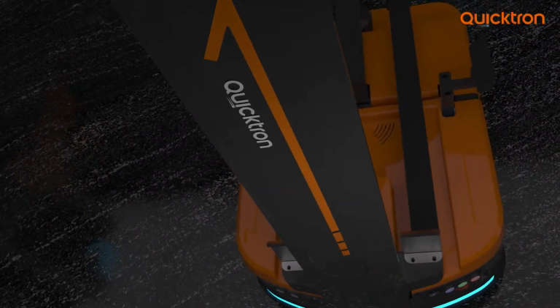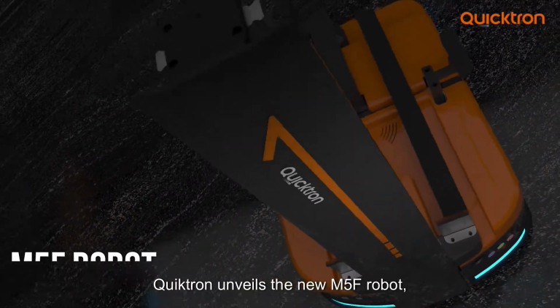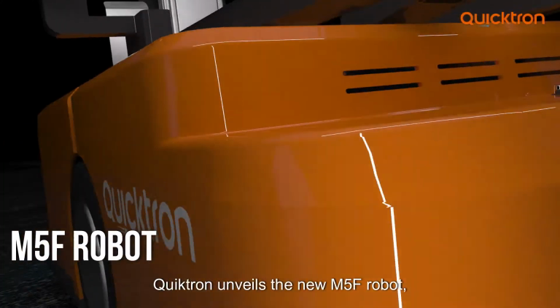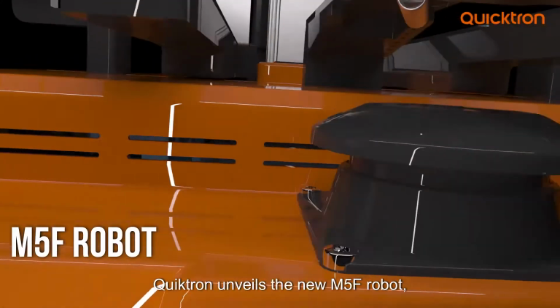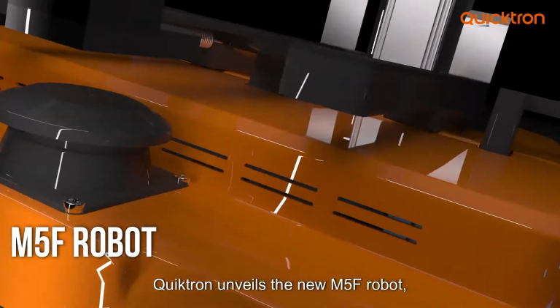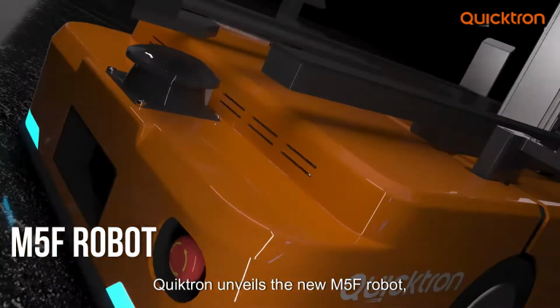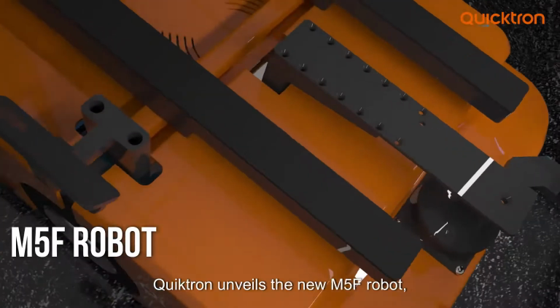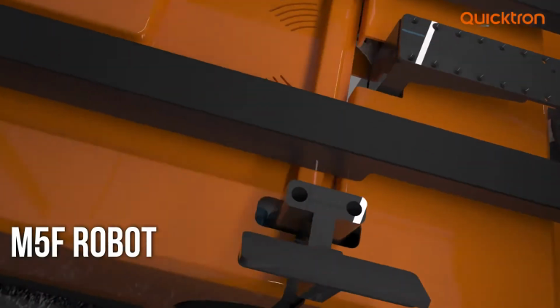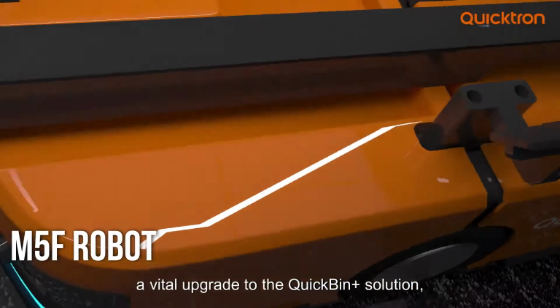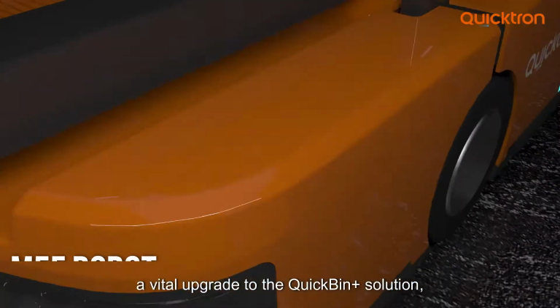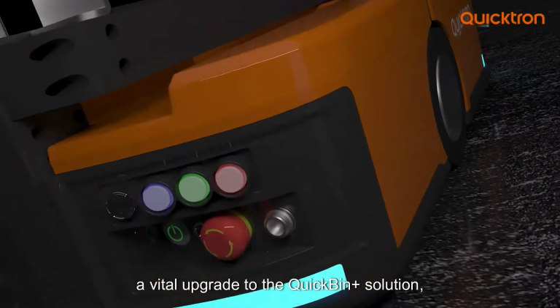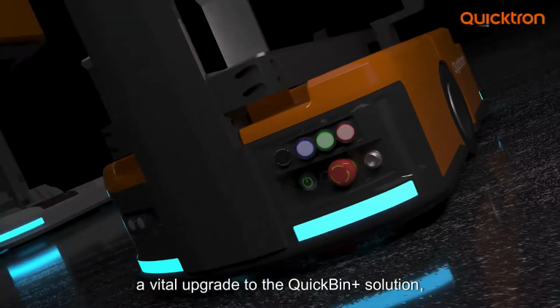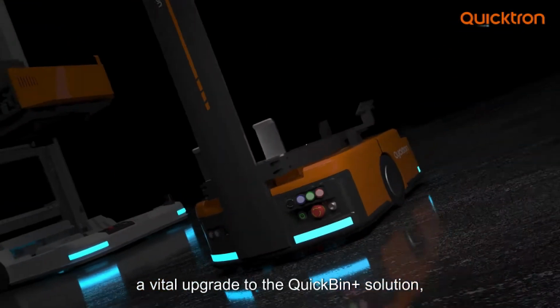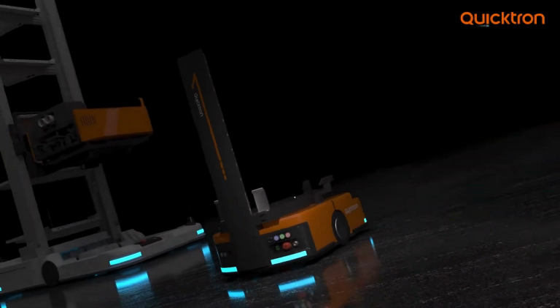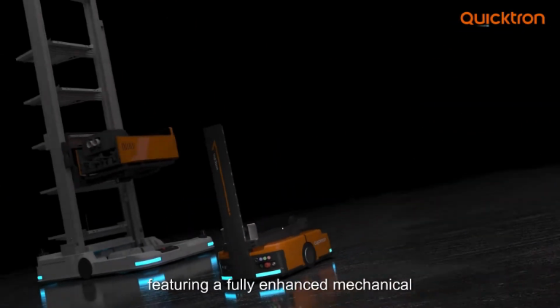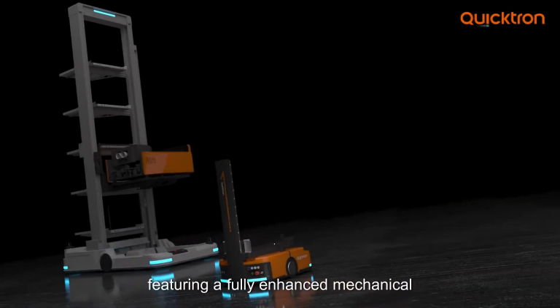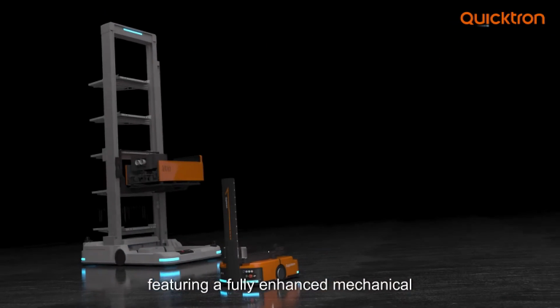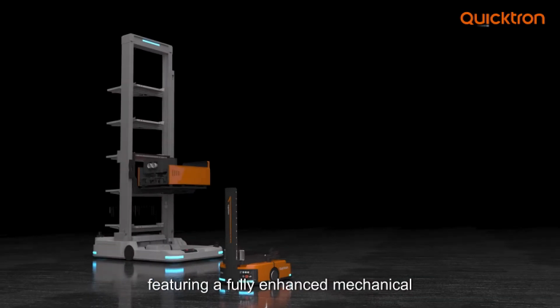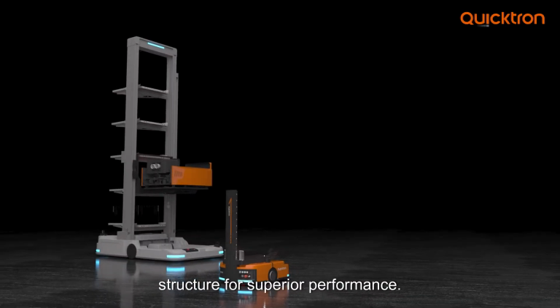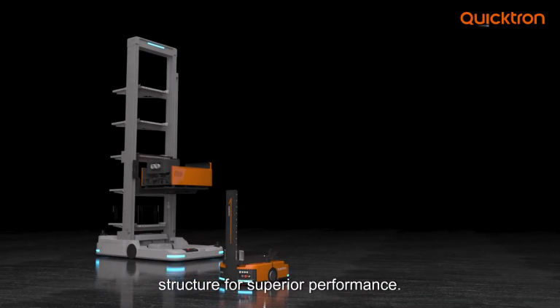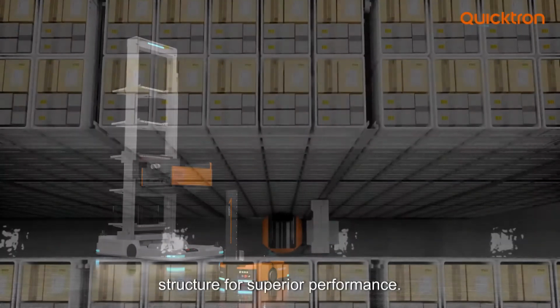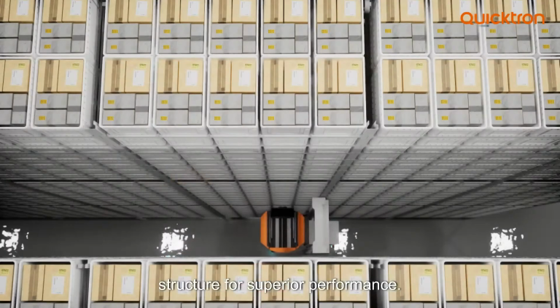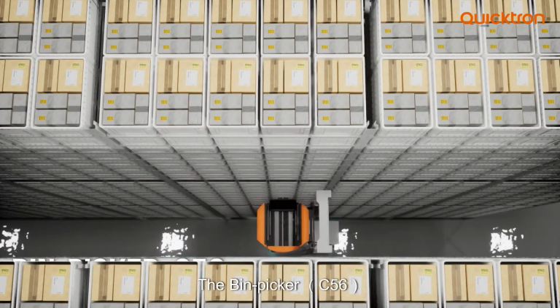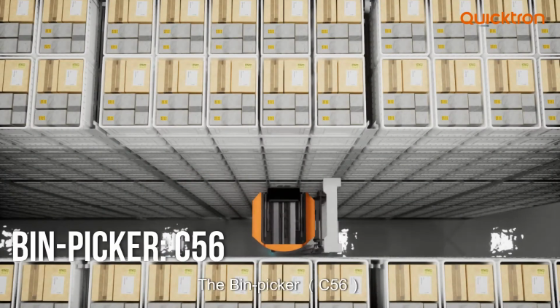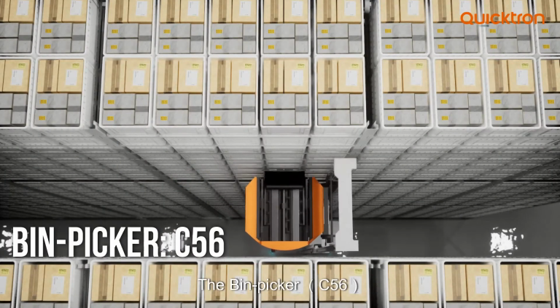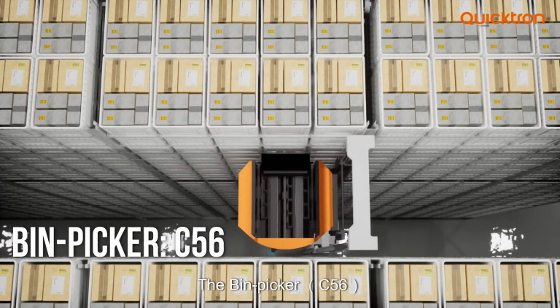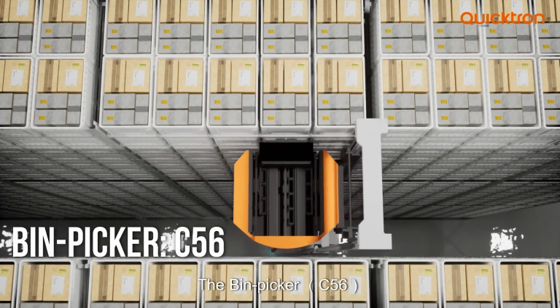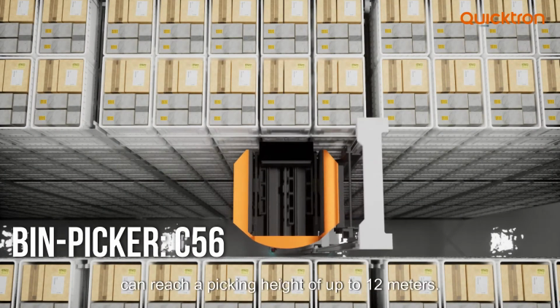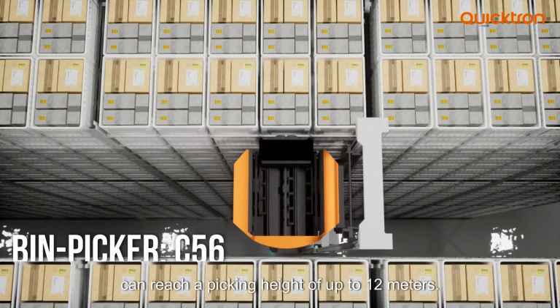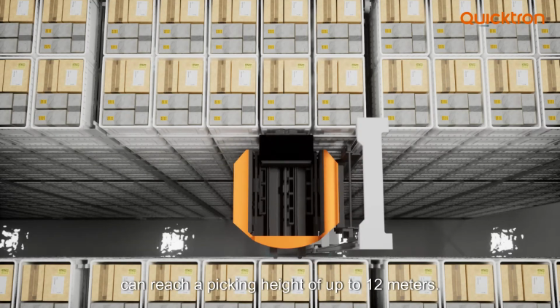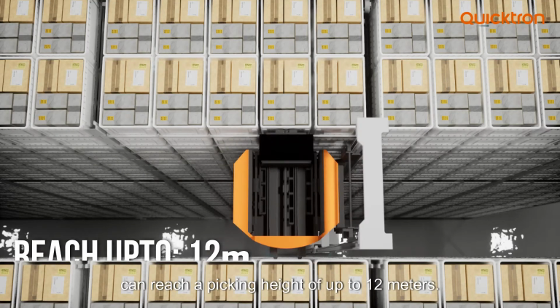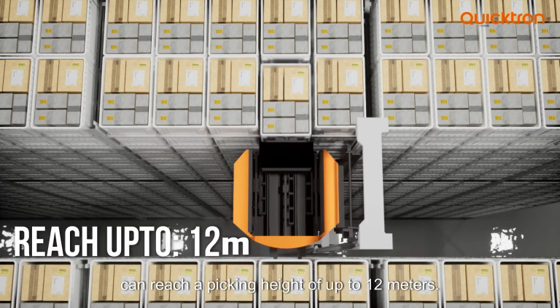Quicktron unveils the new M5F robot, a vital upgrade to the Quick Bin Plus solution, featuring a fully enhanced mechanical structure for superior performance. The bin picker C56 can reach a picking height of up to 12 meters.